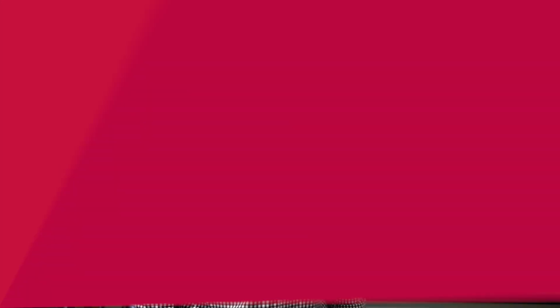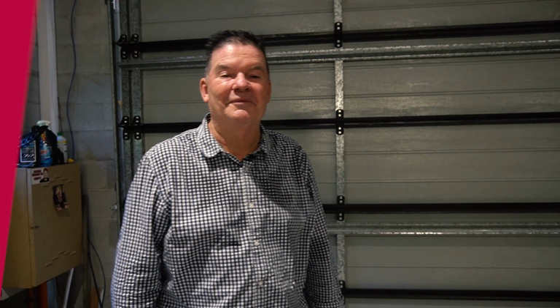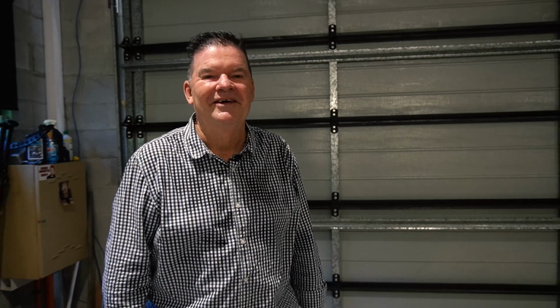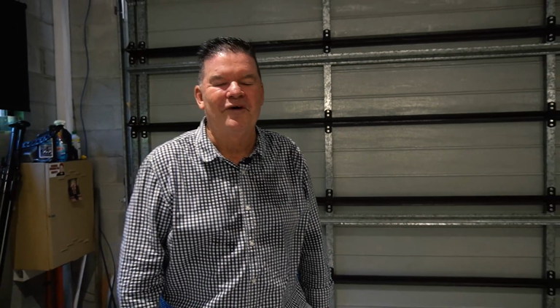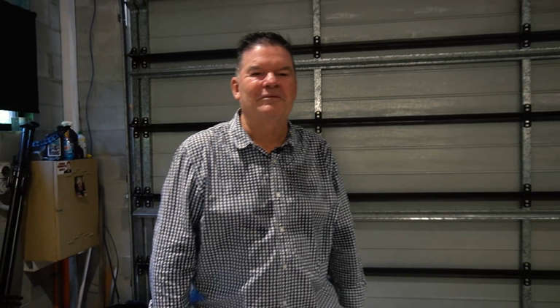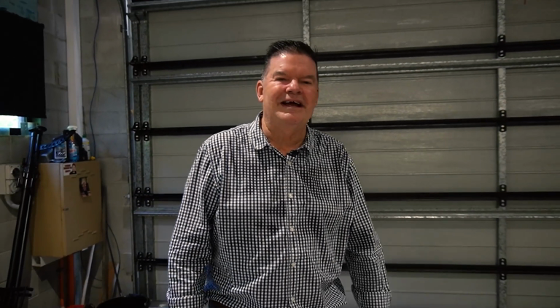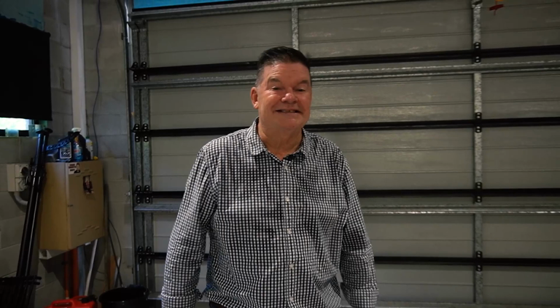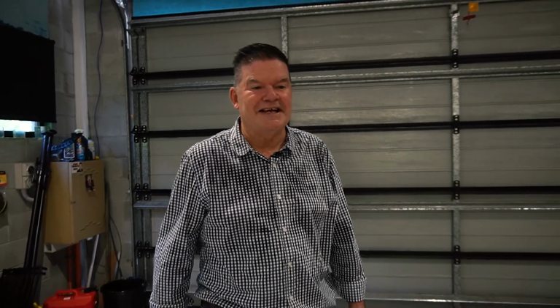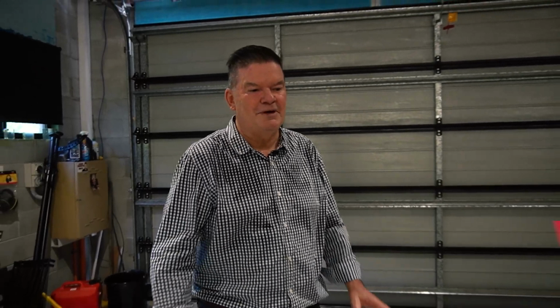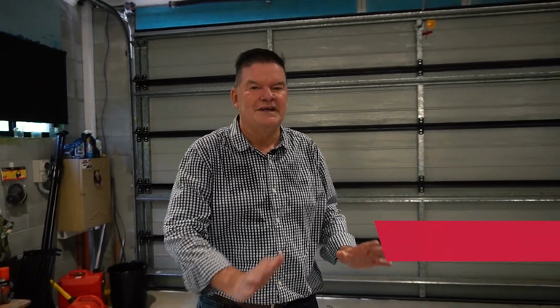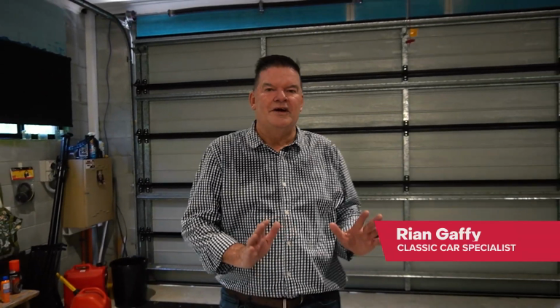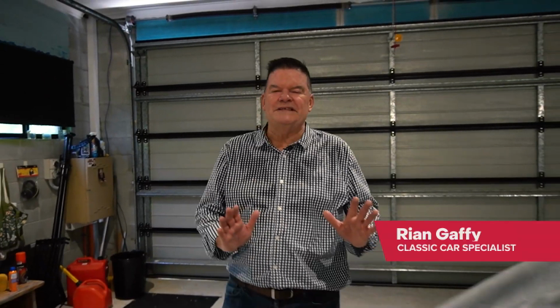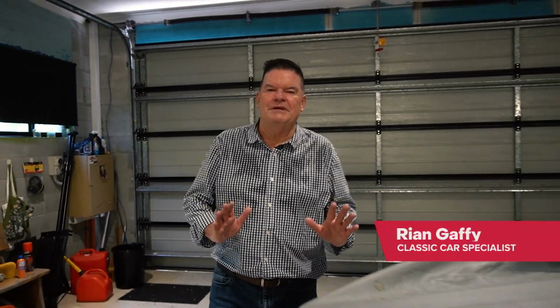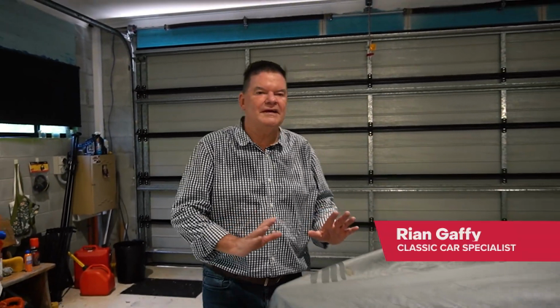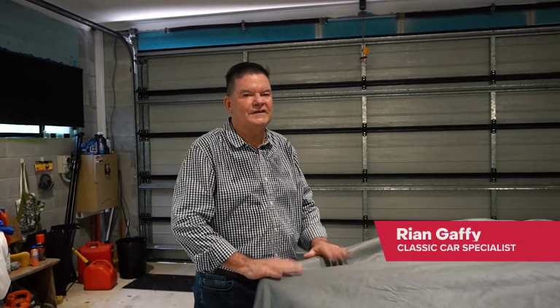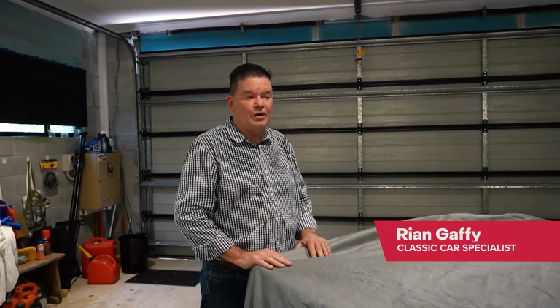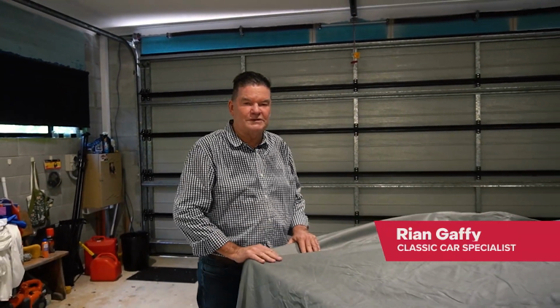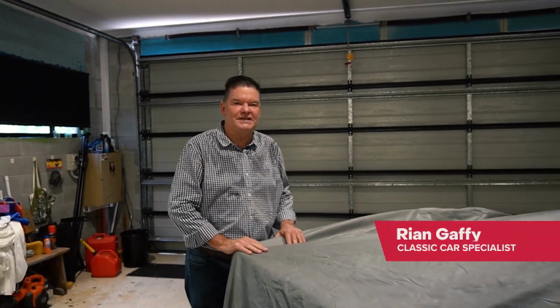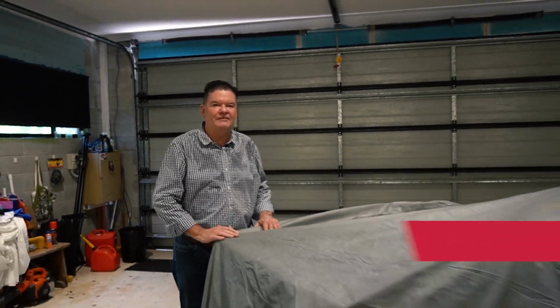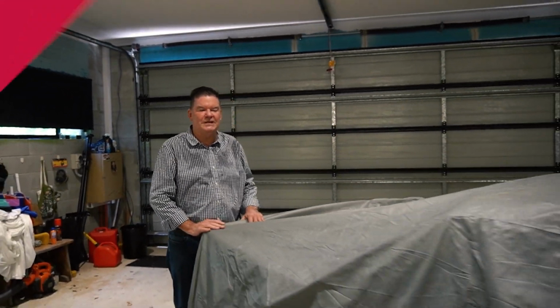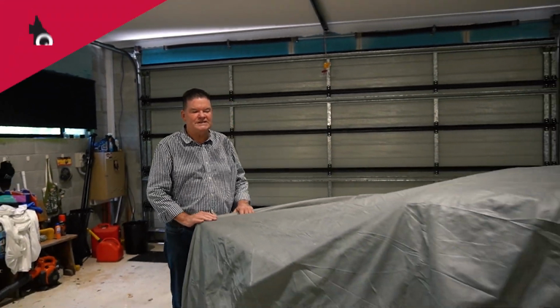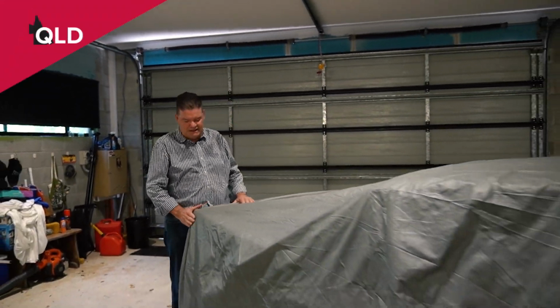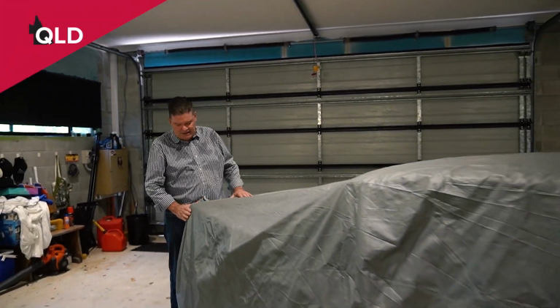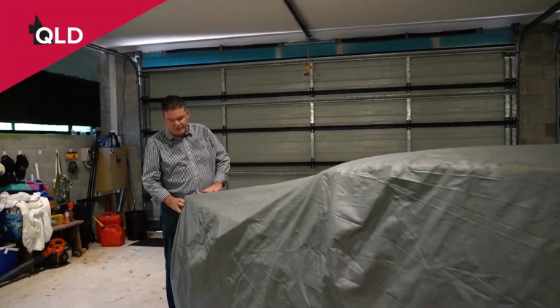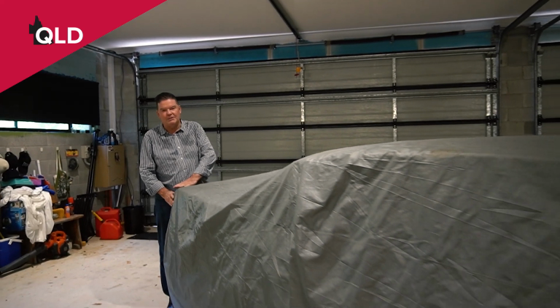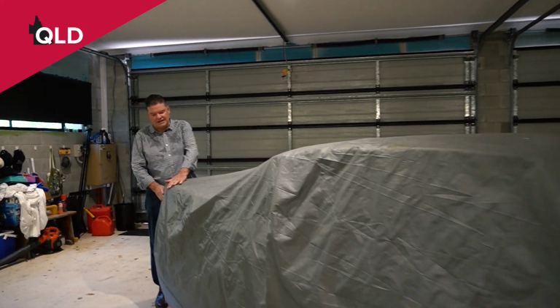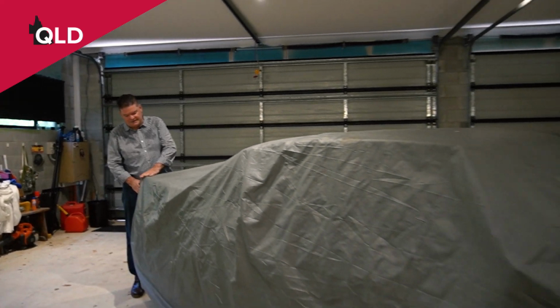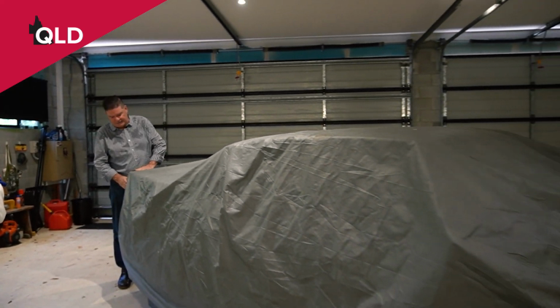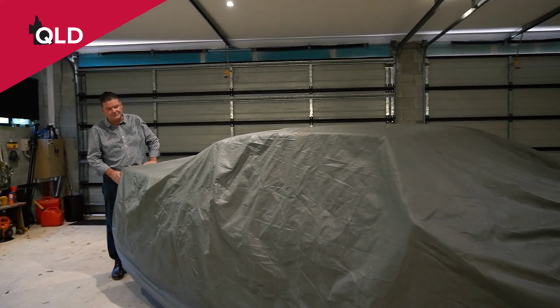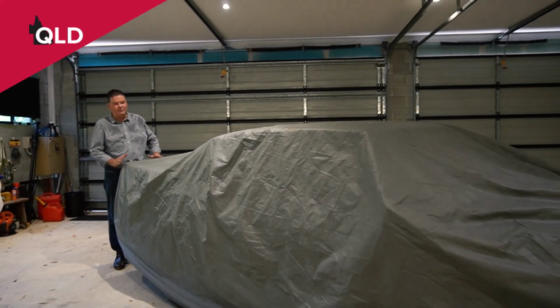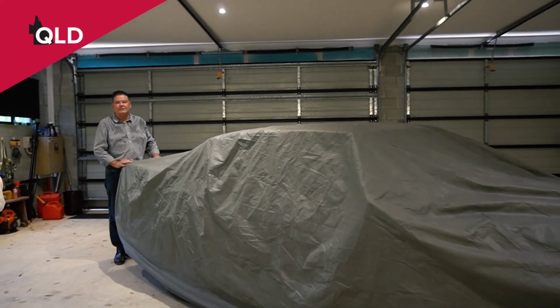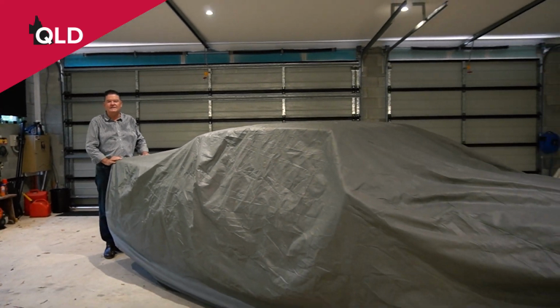Hi everyone, Ryan from Grace Classic Cars and Bikes. I've been asked to come down and have a look at this Commodore that's been sitting for over 20 years. Pretty sure by the shape of this rear spoiler we all know what it is.